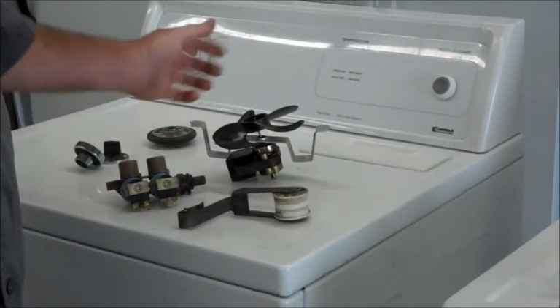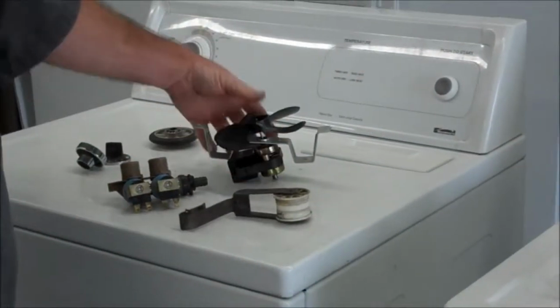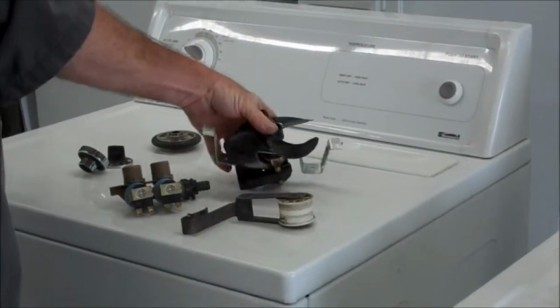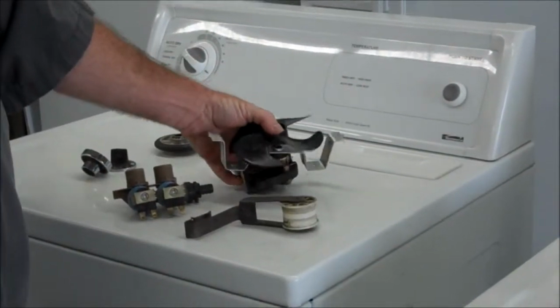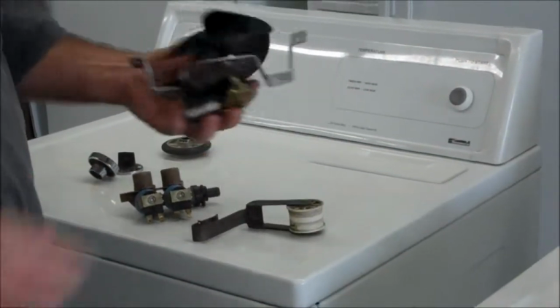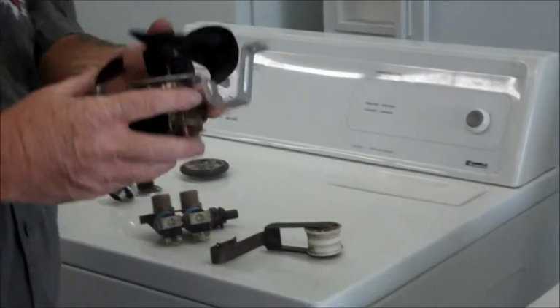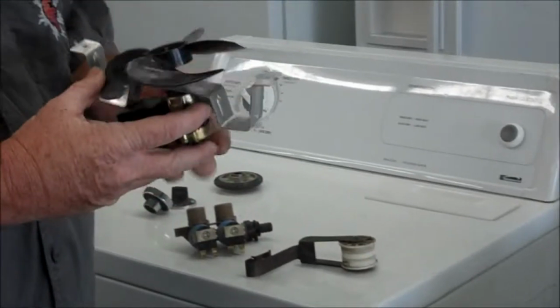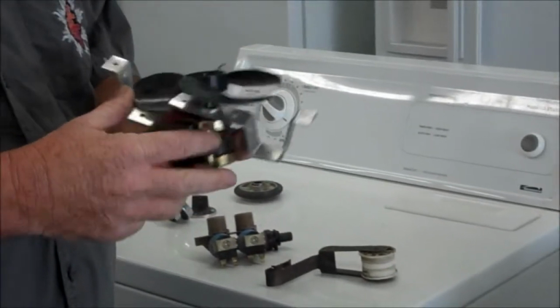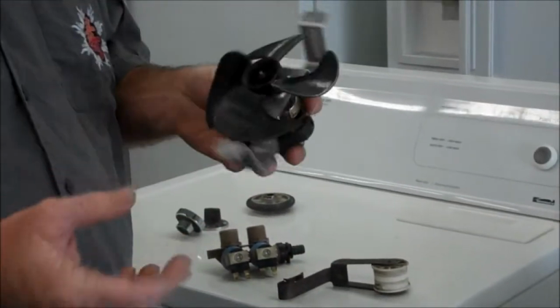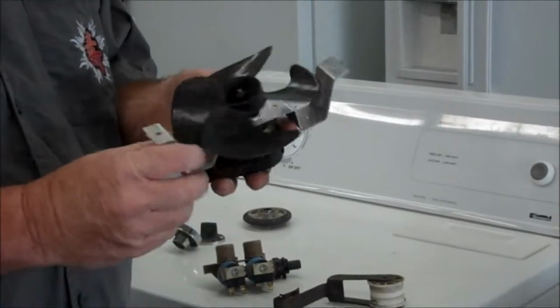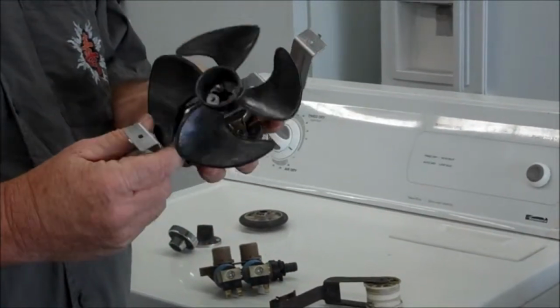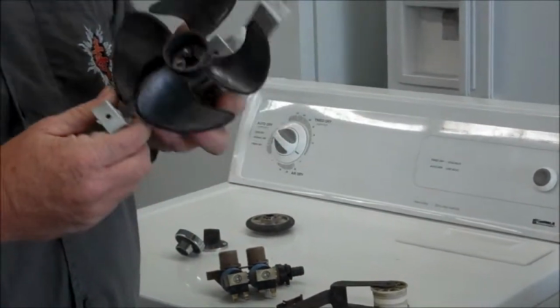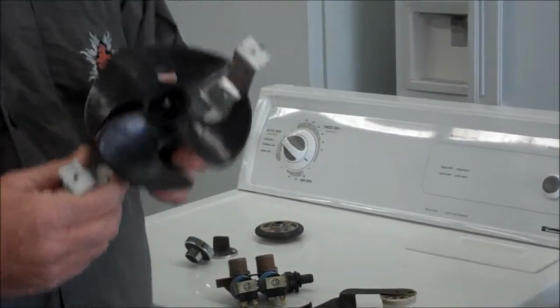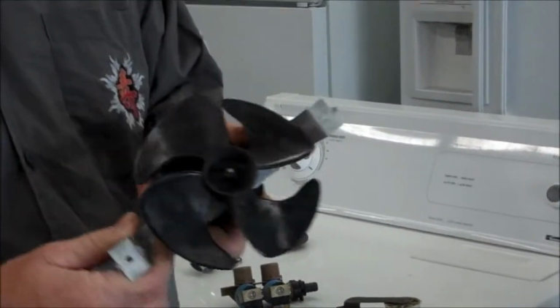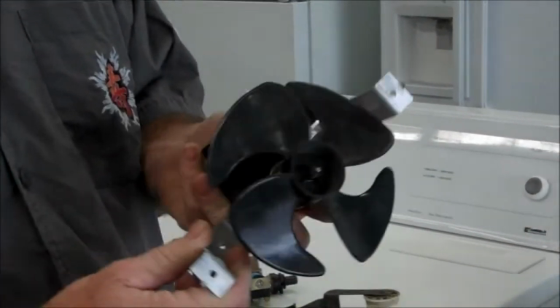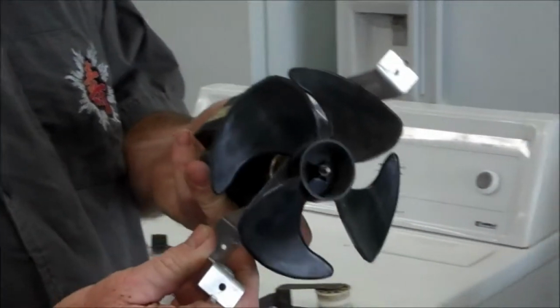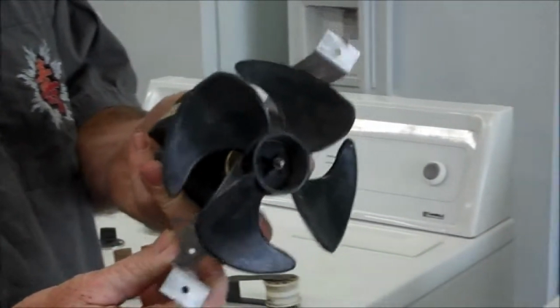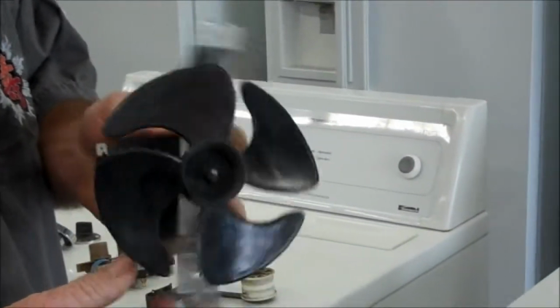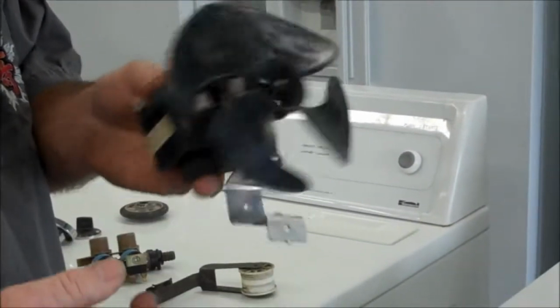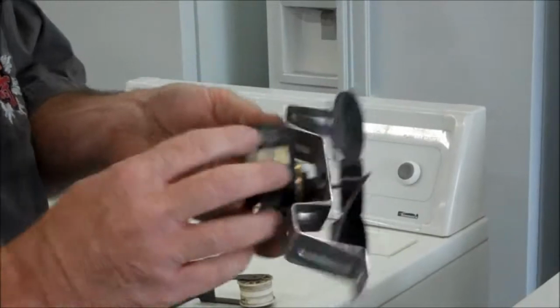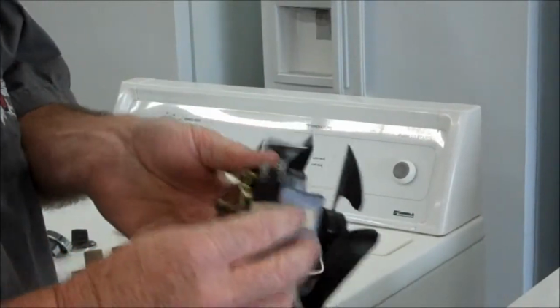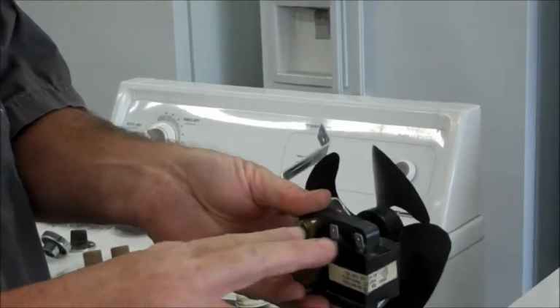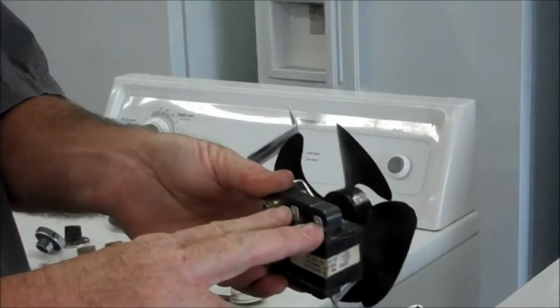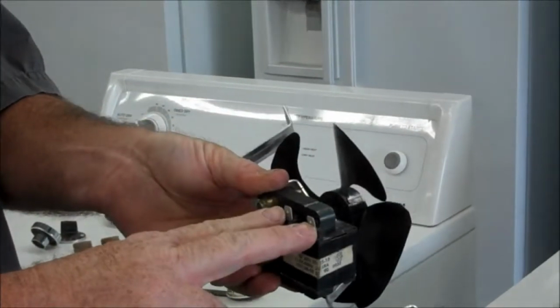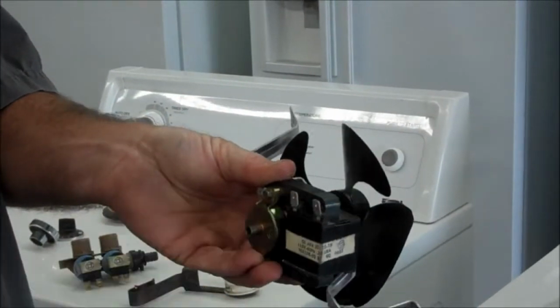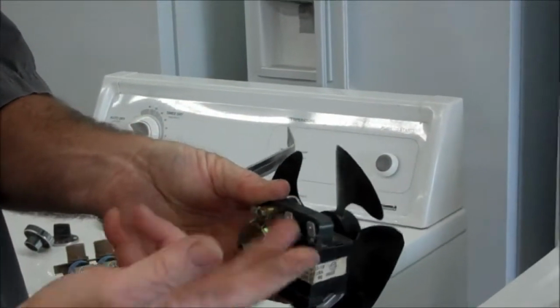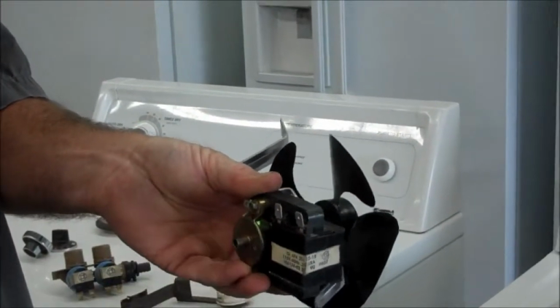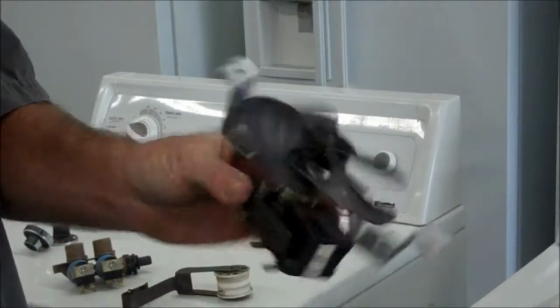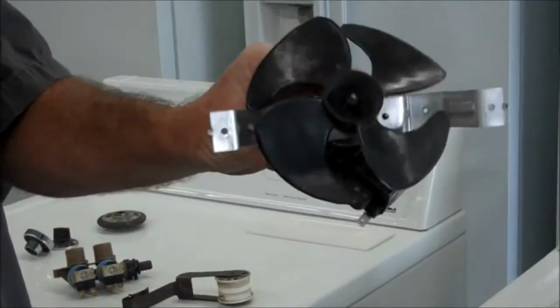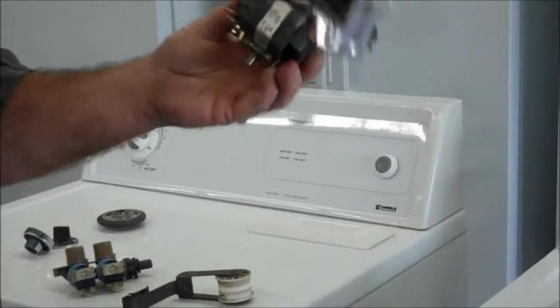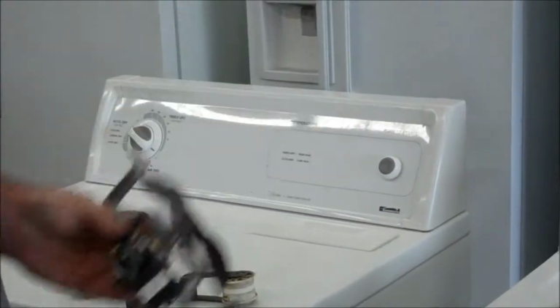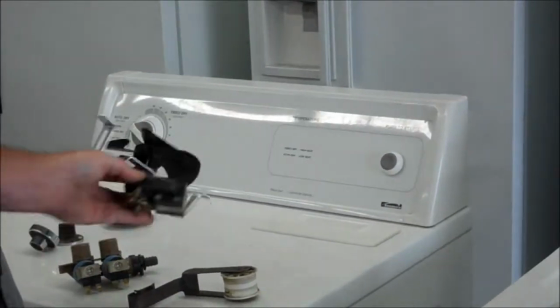Another one is refrigerator fans. These are not very expensive new, usually, unless you have some fancy model. Same thing — you can test it out and make sure it works. AC, 120 volts — turn it on and see if it goes.